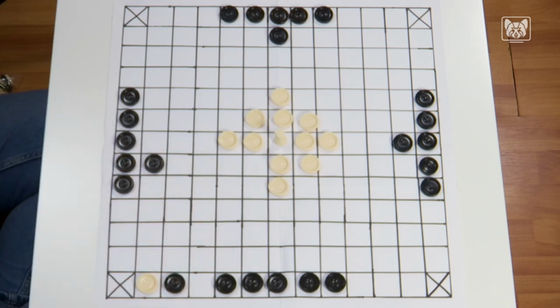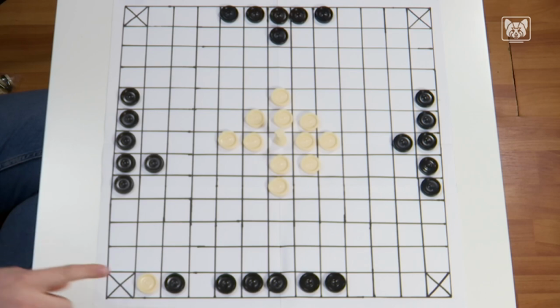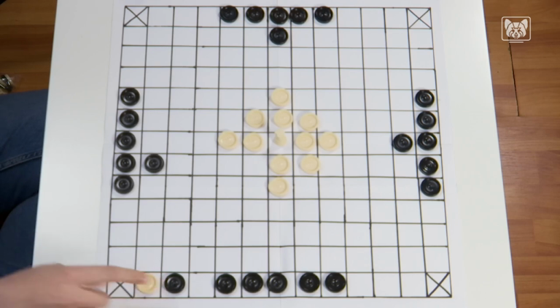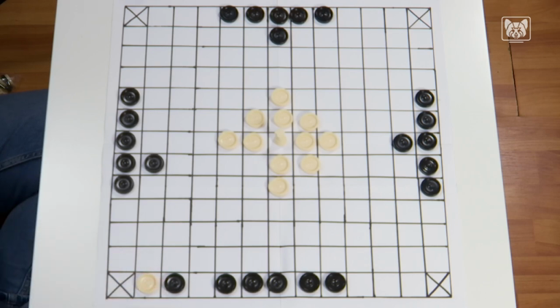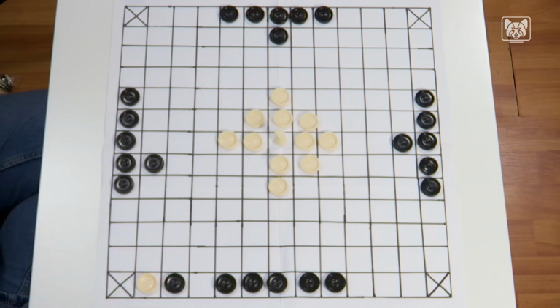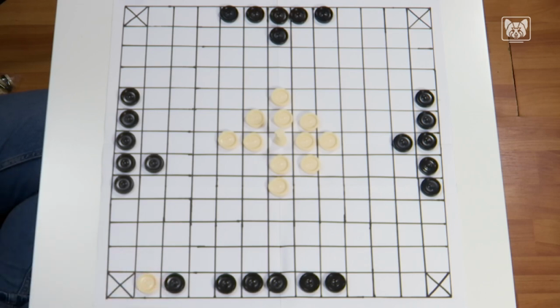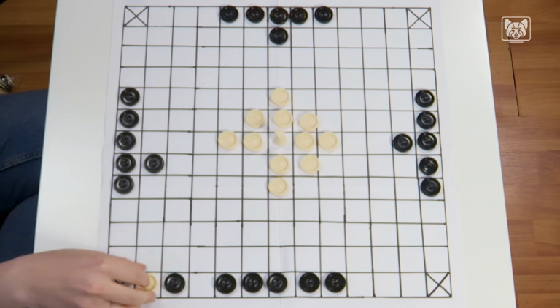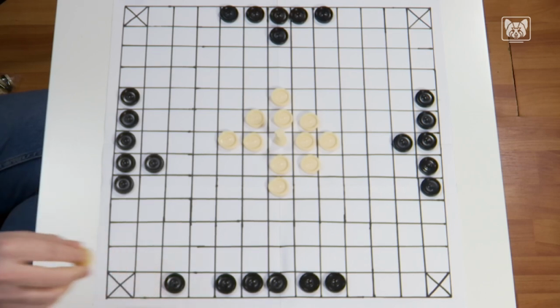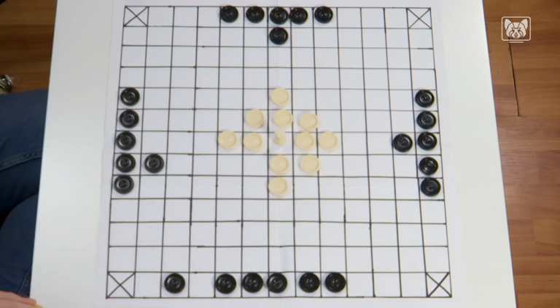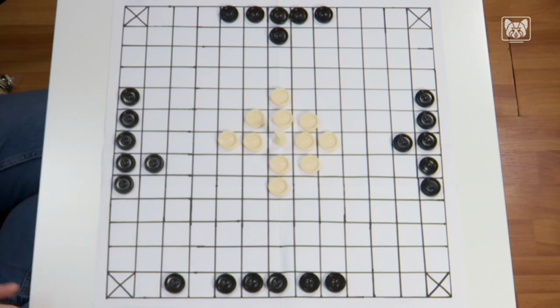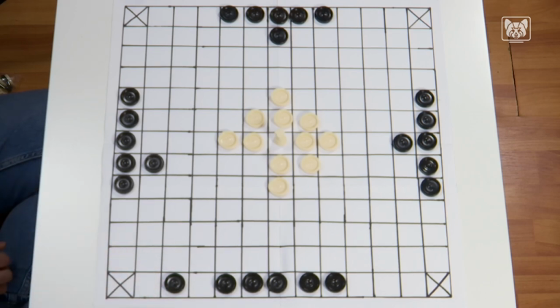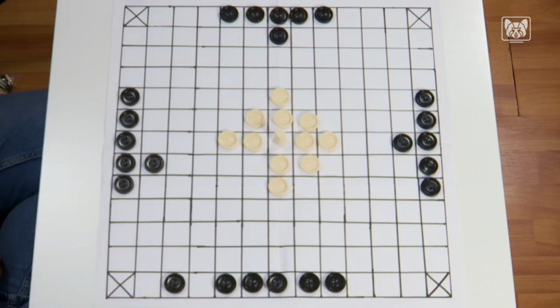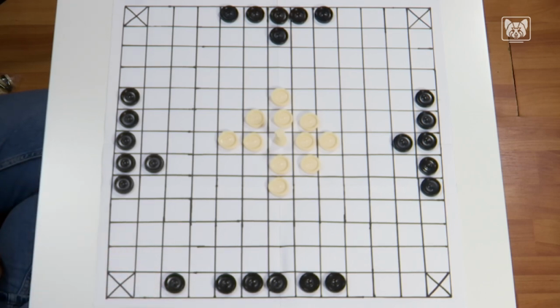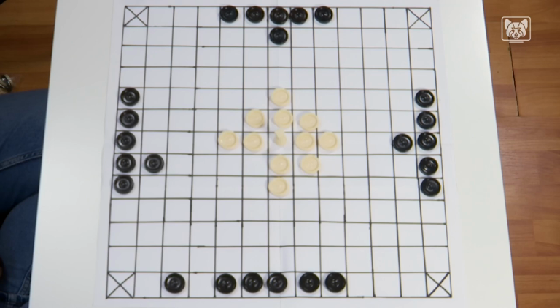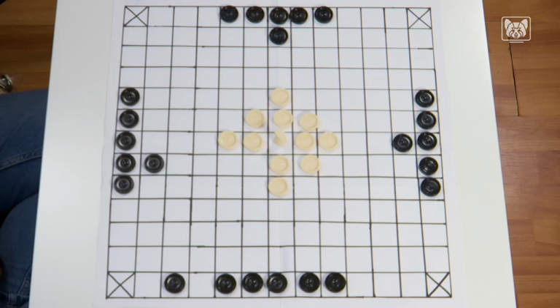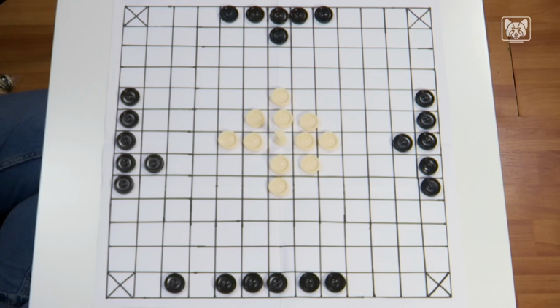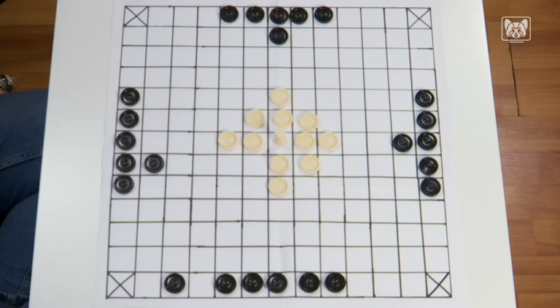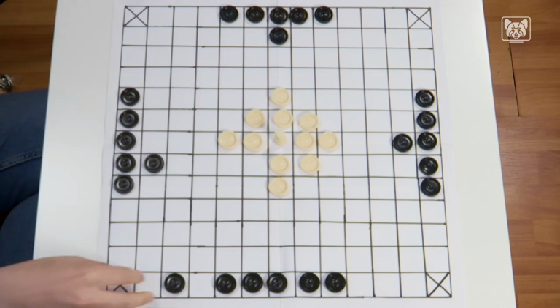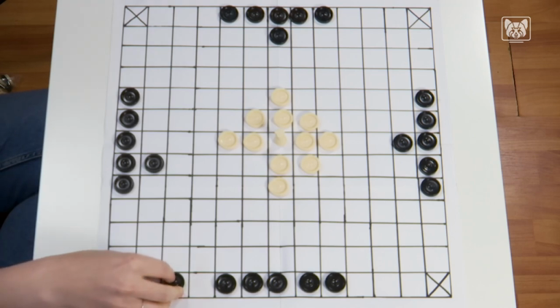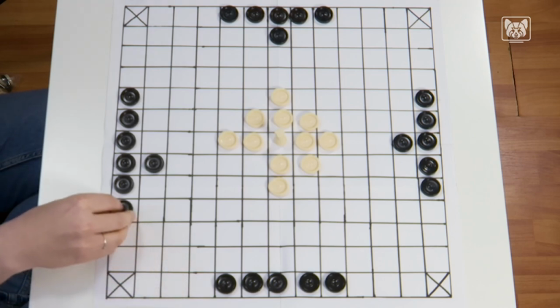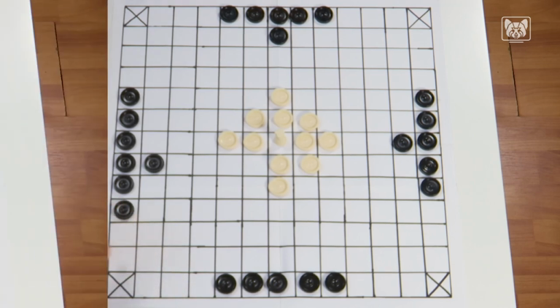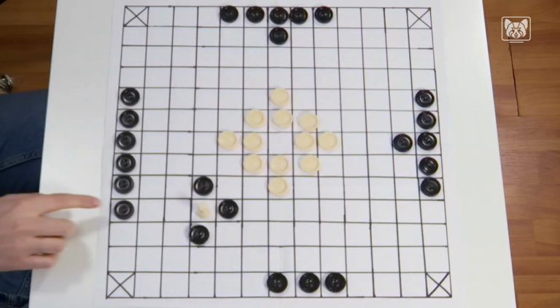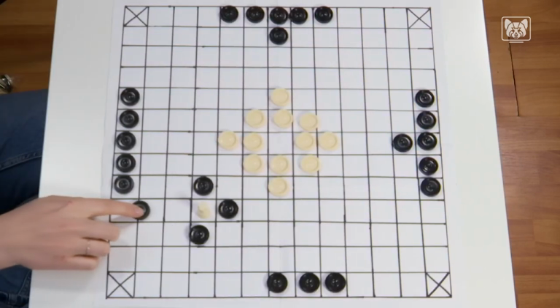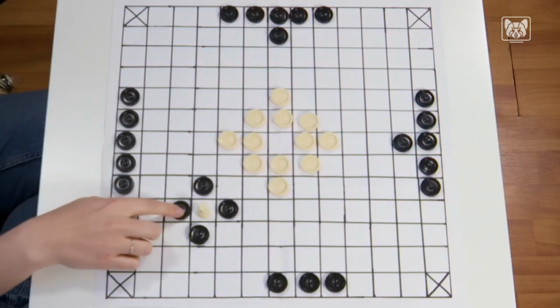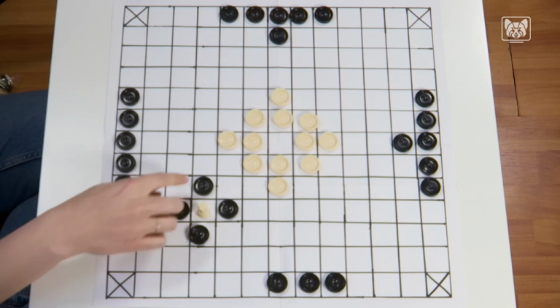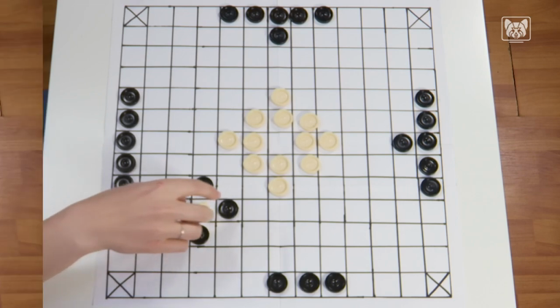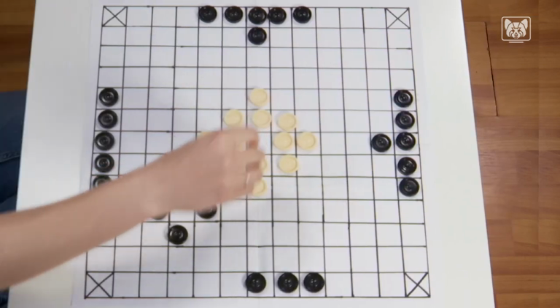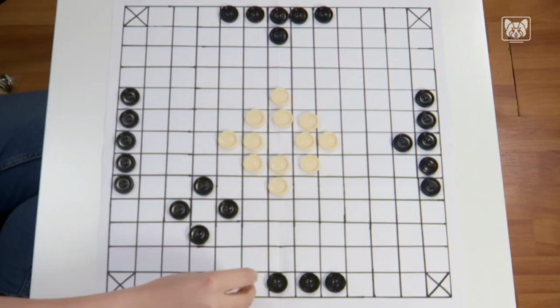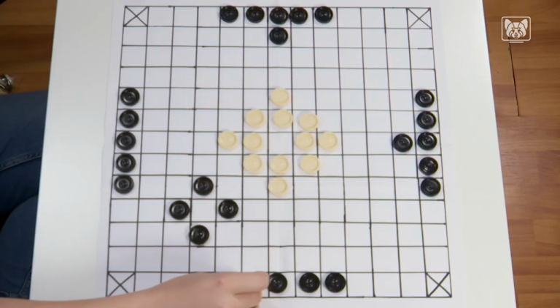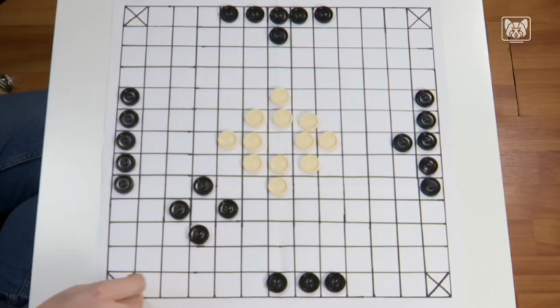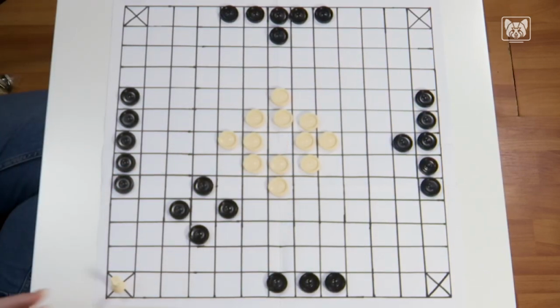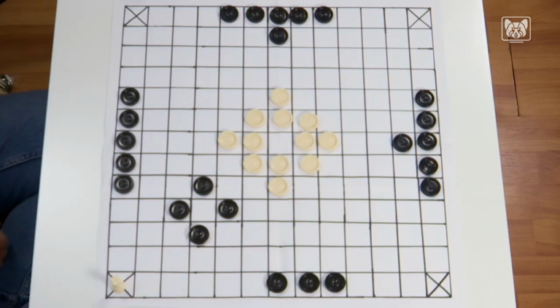There are more ways to capture pieces in the game, but that's enough for now. The king is captured on the throne or on any other ordinary field by four opposing game stones. The game is won if the king is captured or if he has managed to escape to one of the castles.